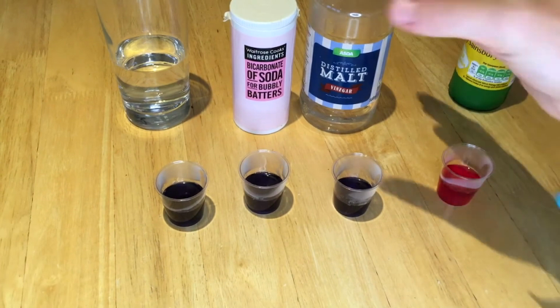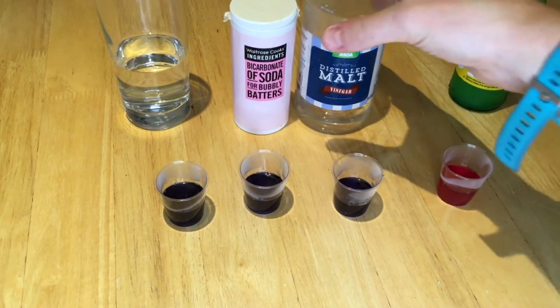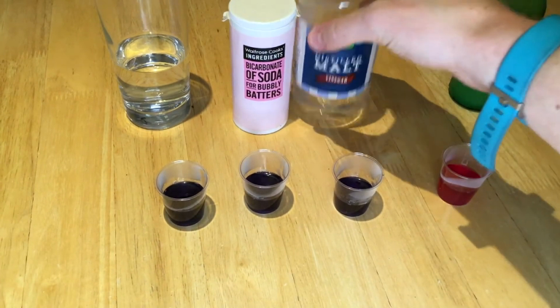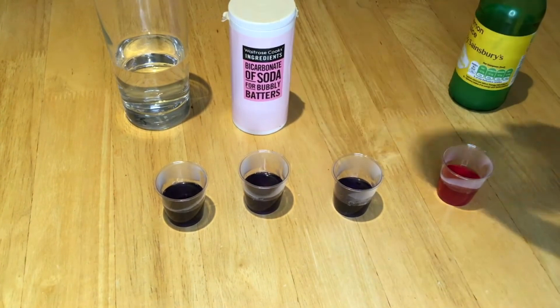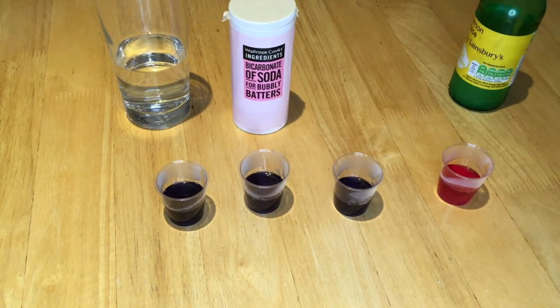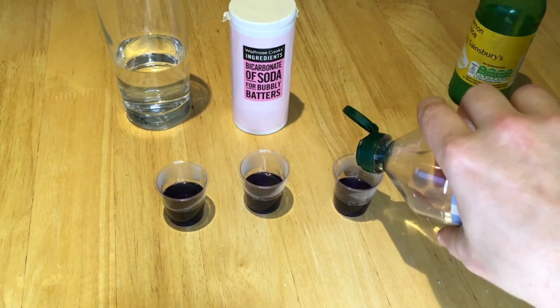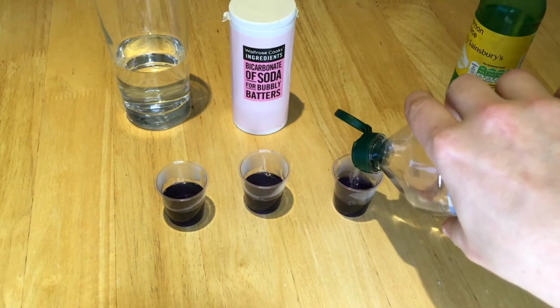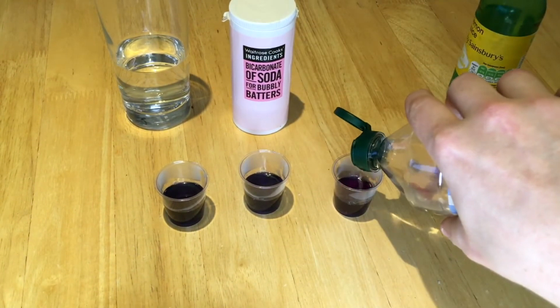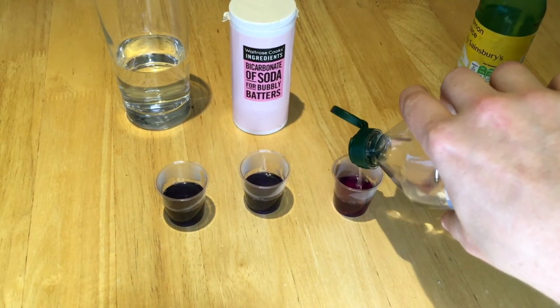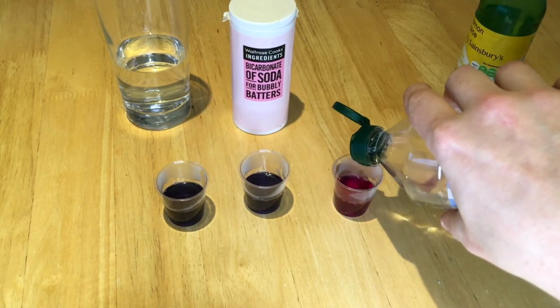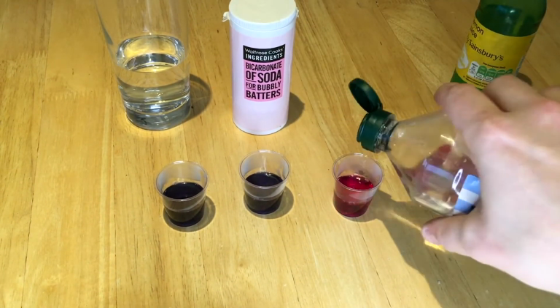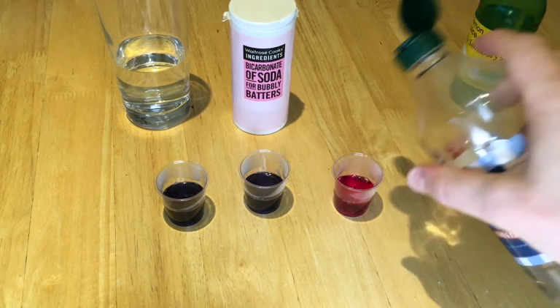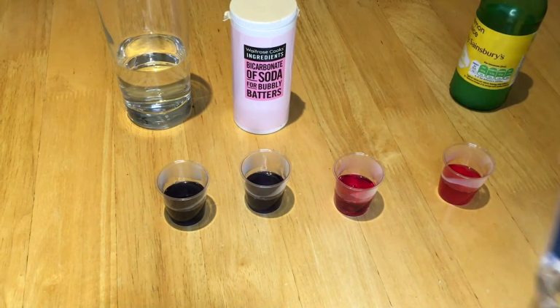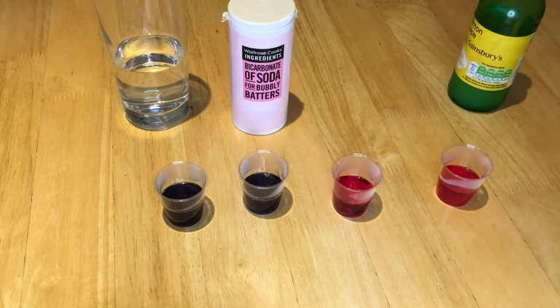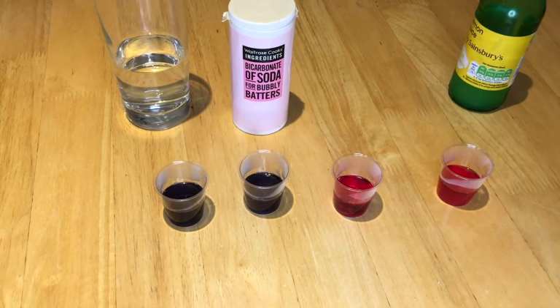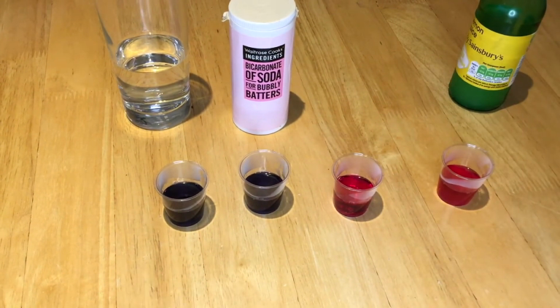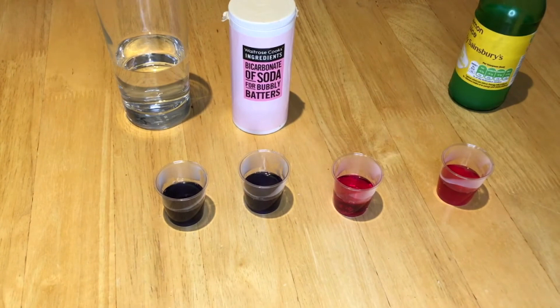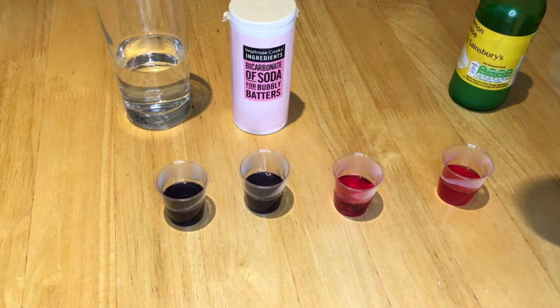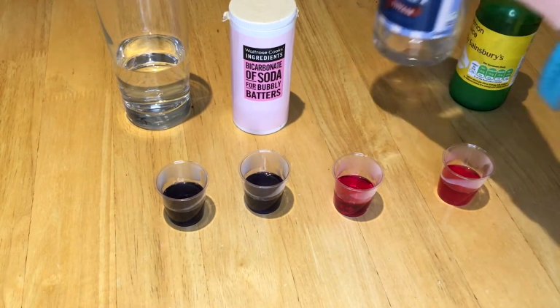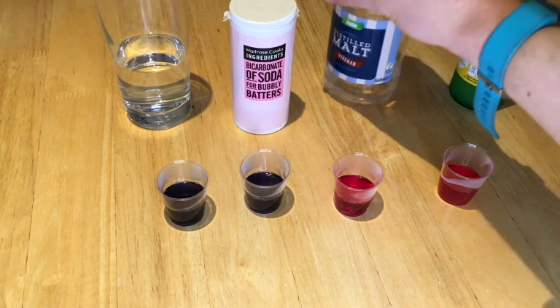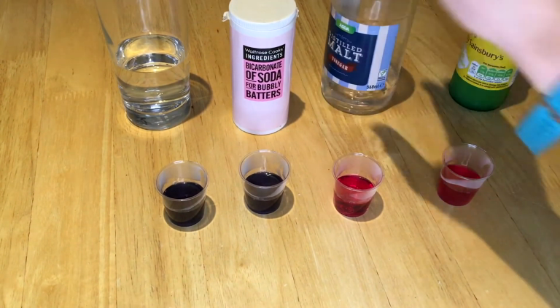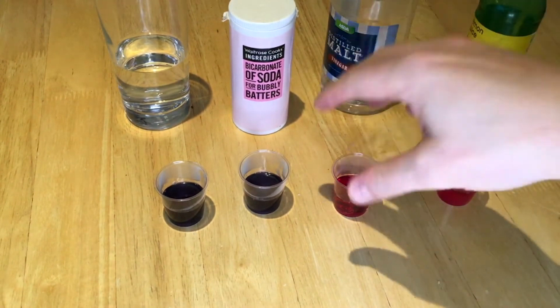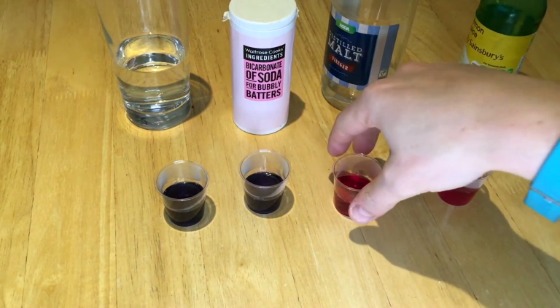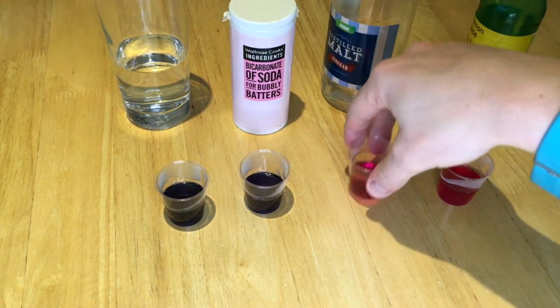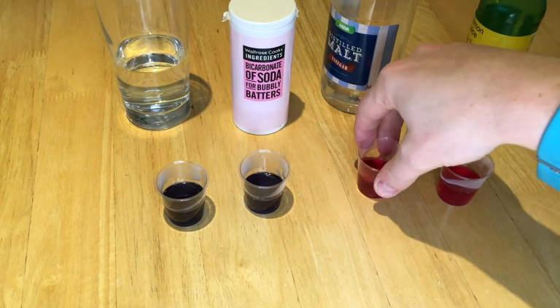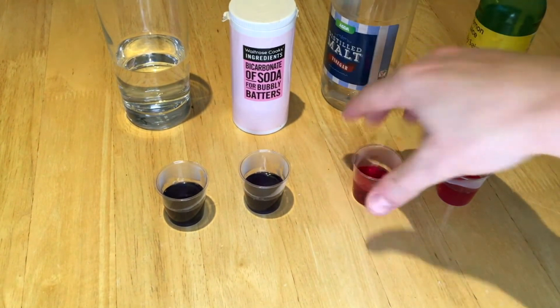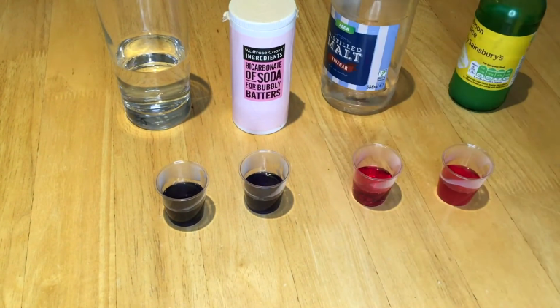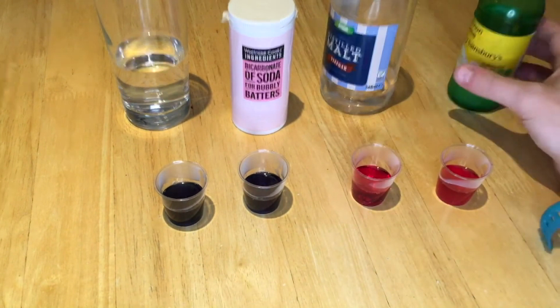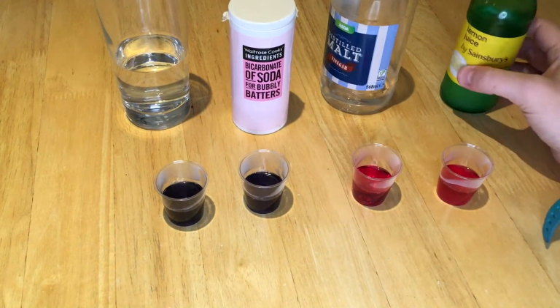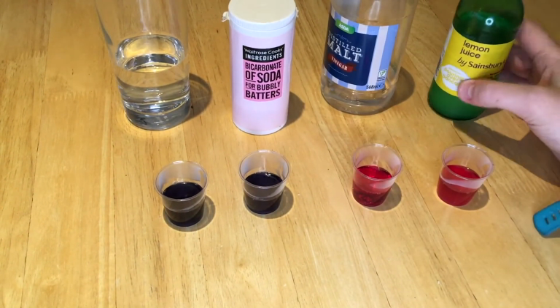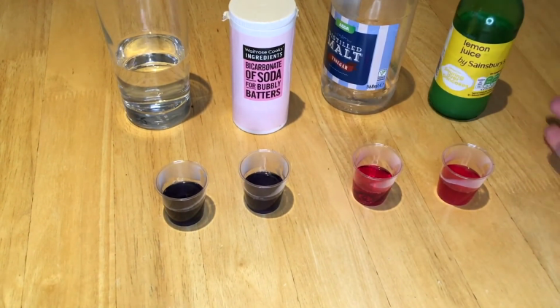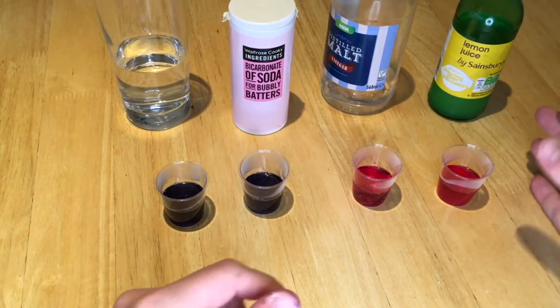Let's see if vinegar is any different. Indeed, look at that — if anything, it looks like a little bit more of a clear red. I wonder if it's the cloudiness of the lemon juice.